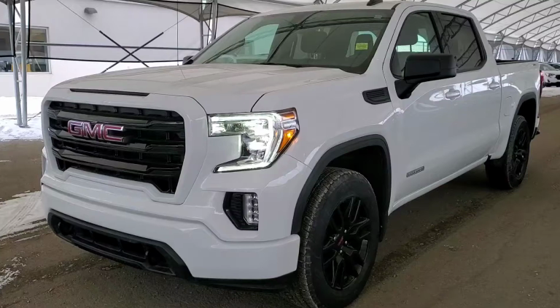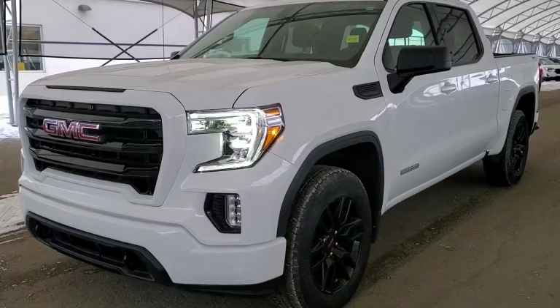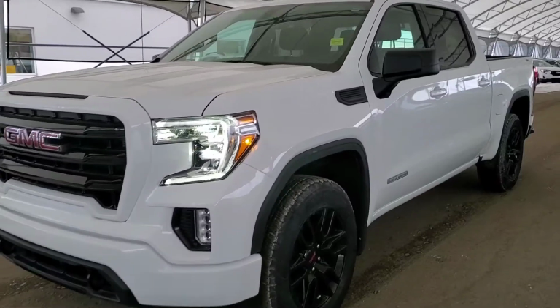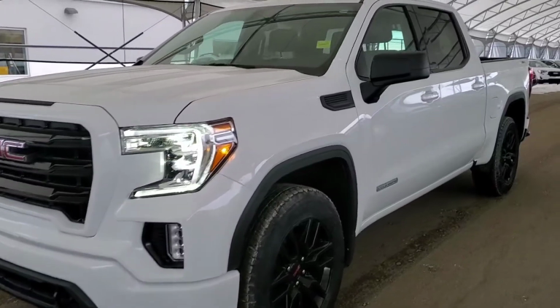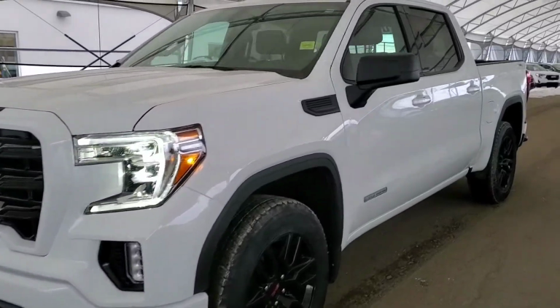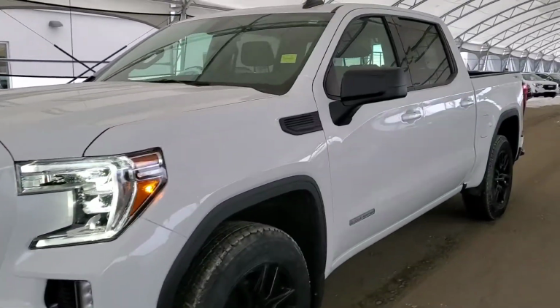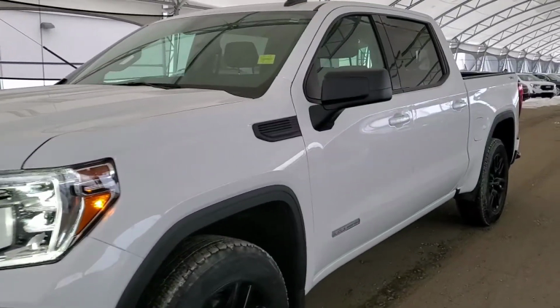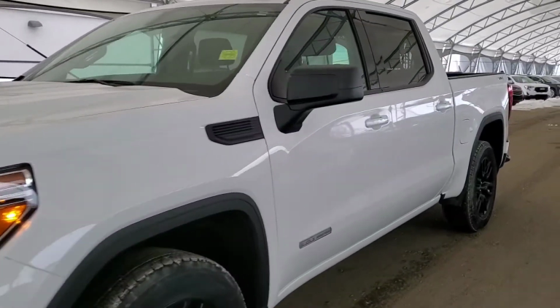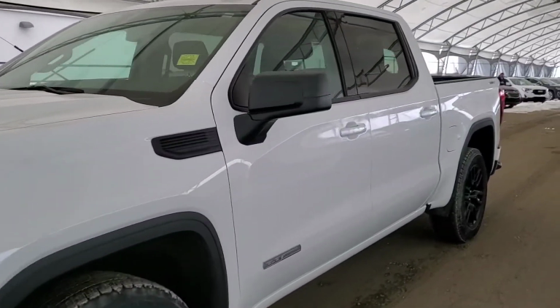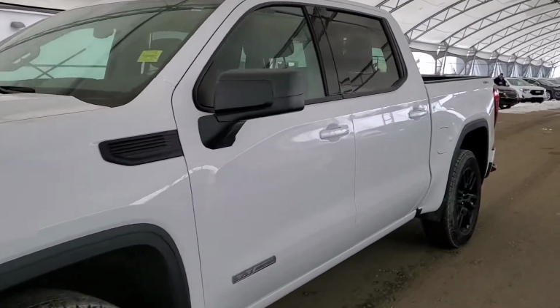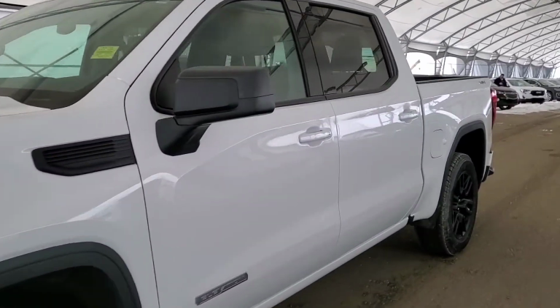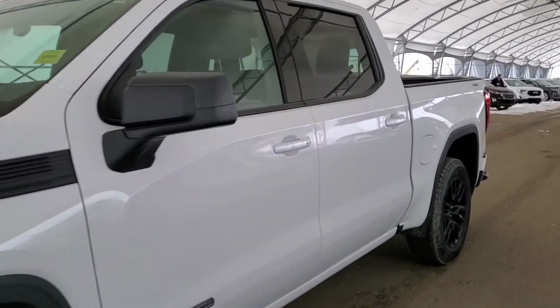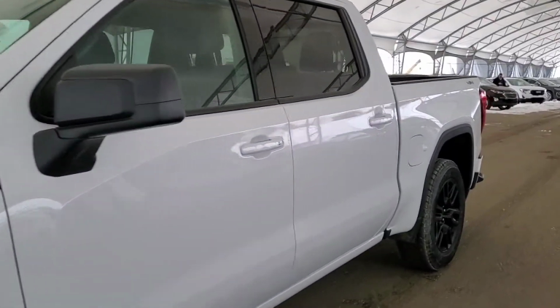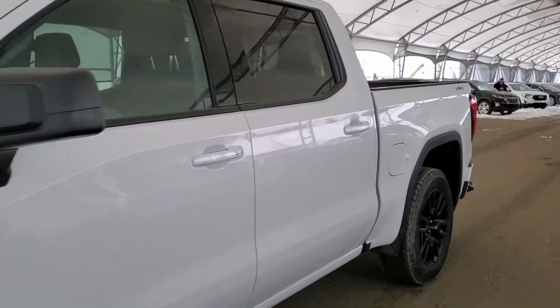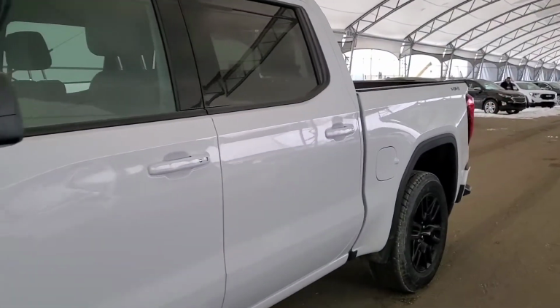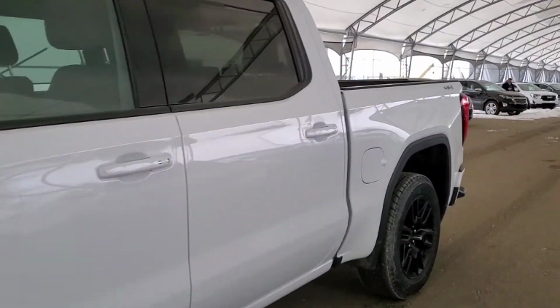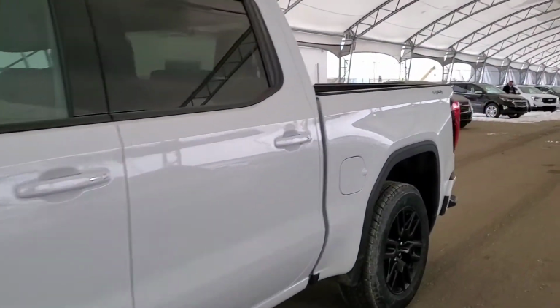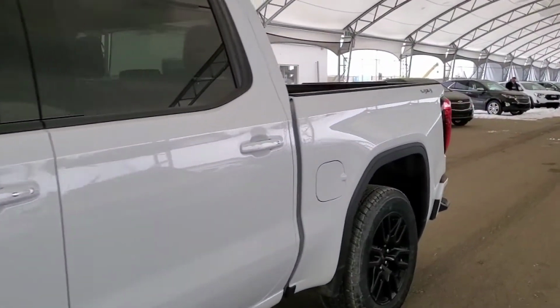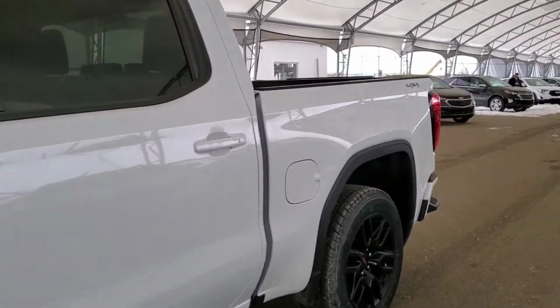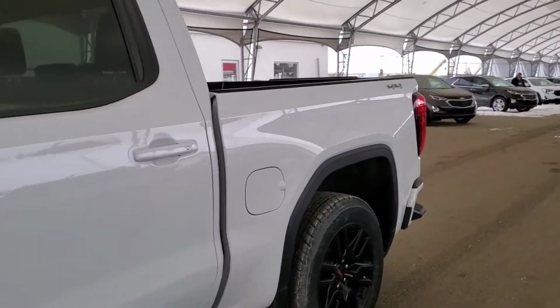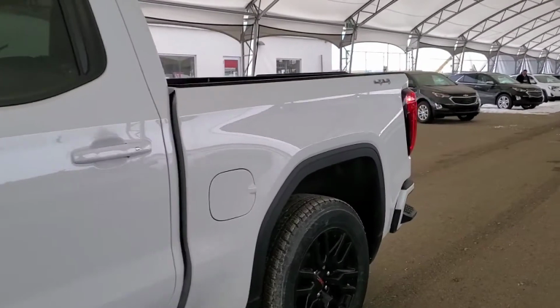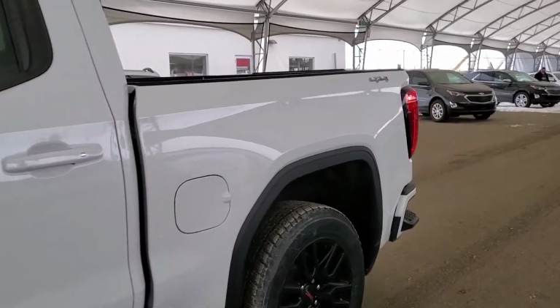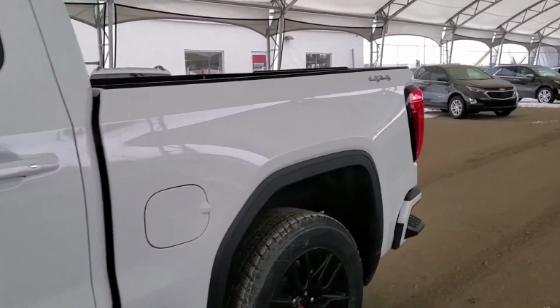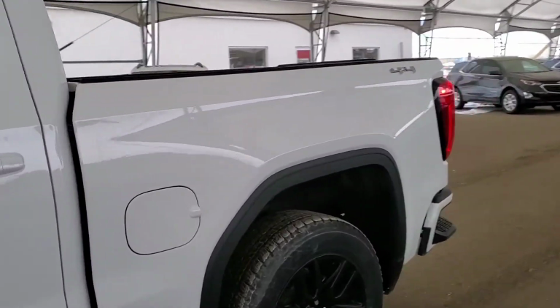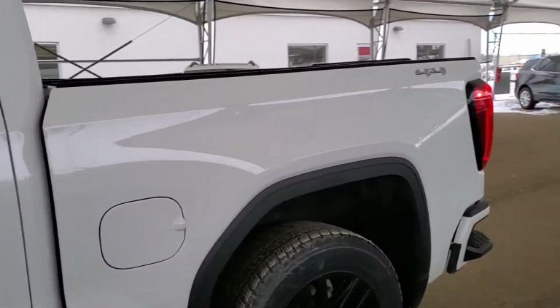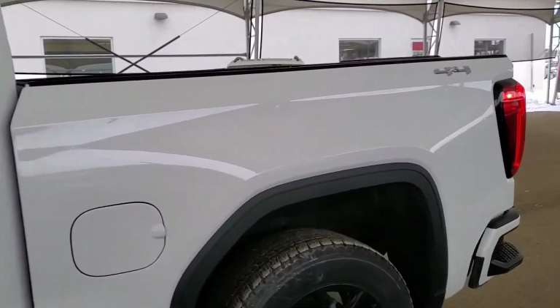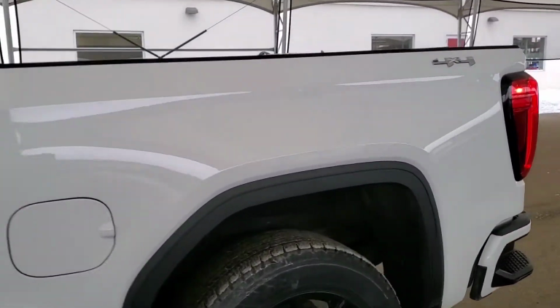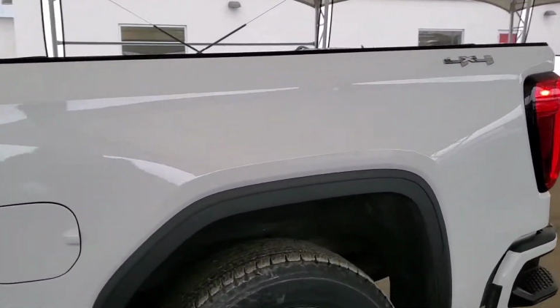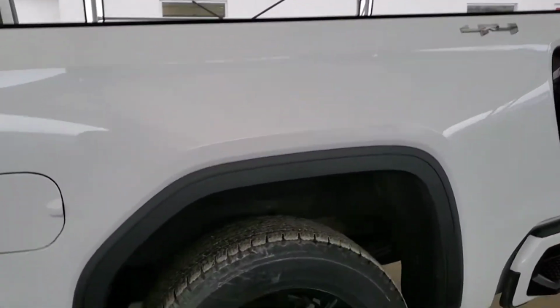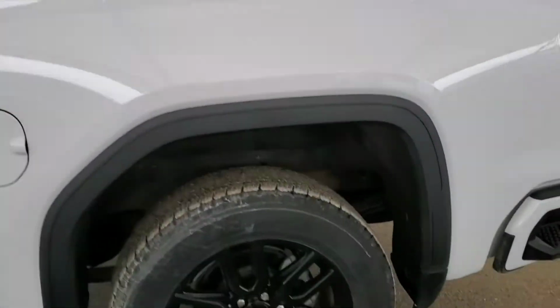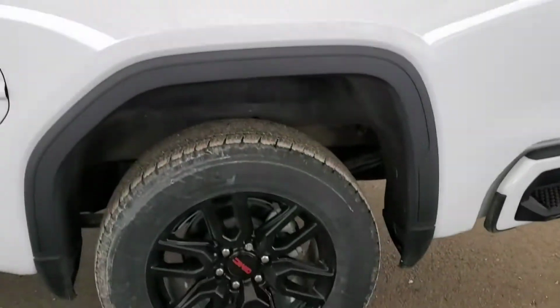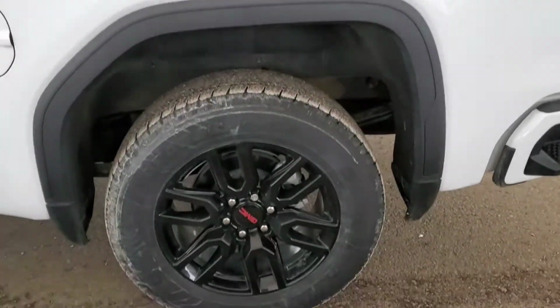Welcome to Davis Chevrolet. This is a pre-owned 2020 GMC Sierra 1500 in white.